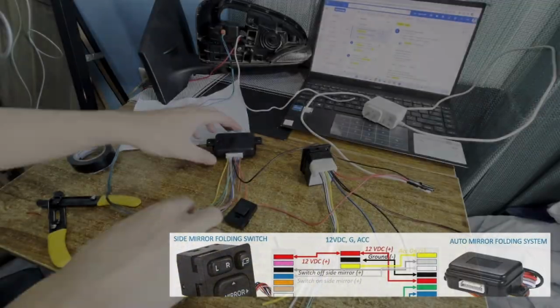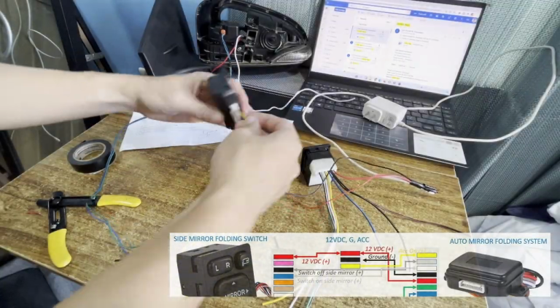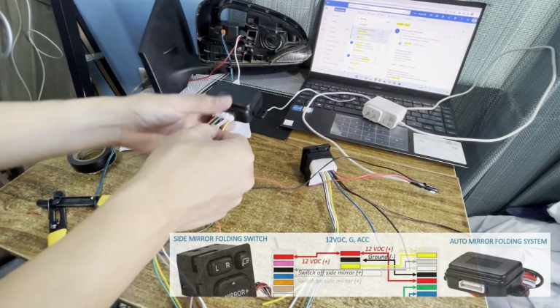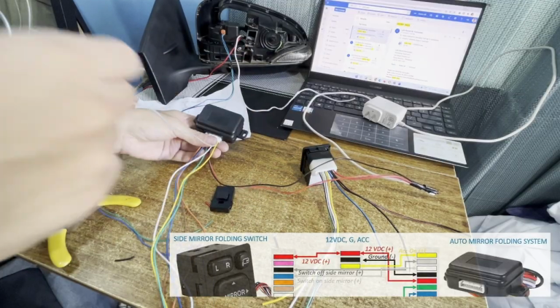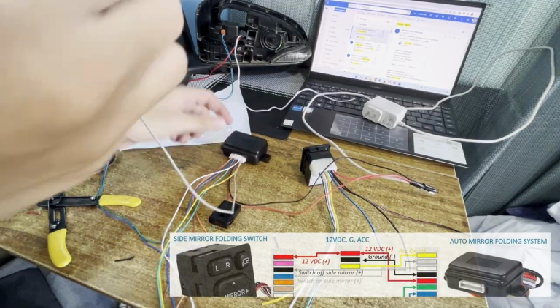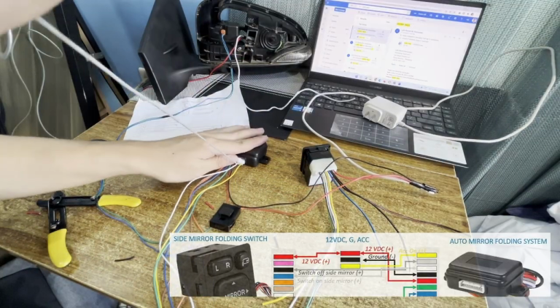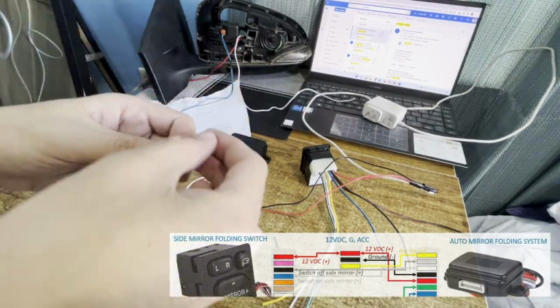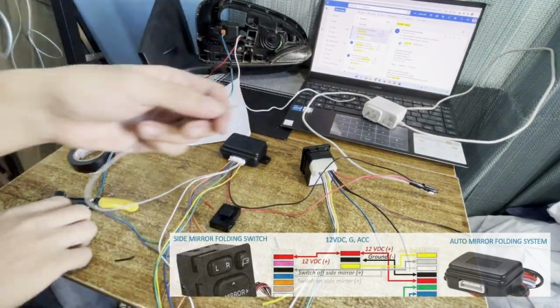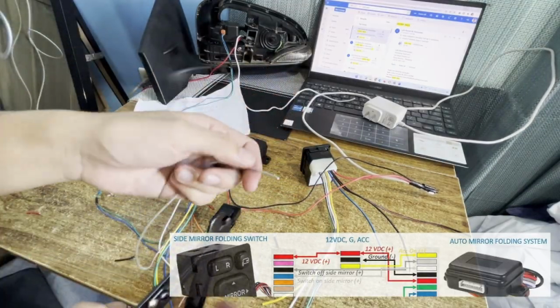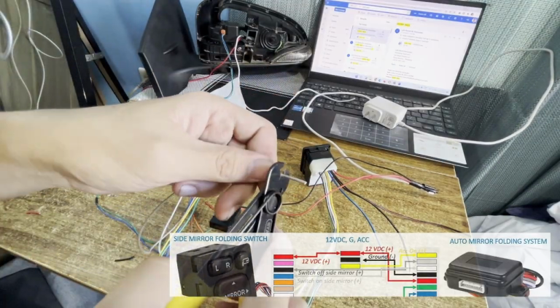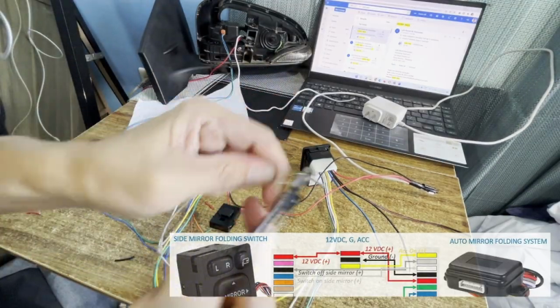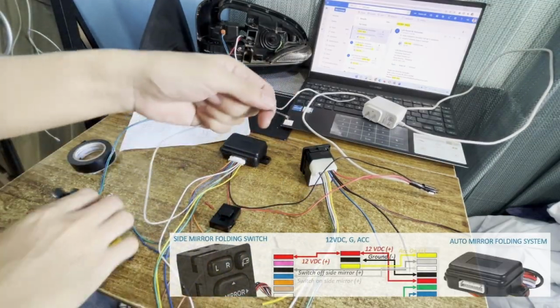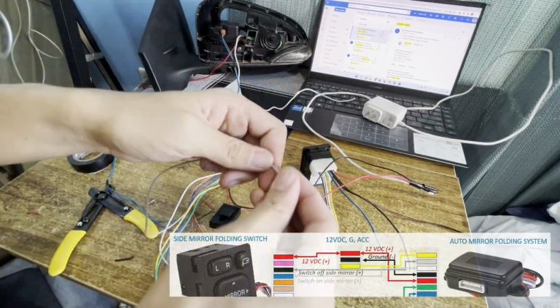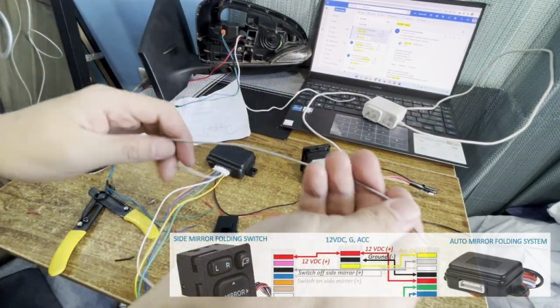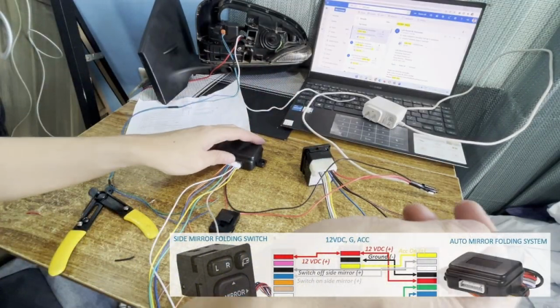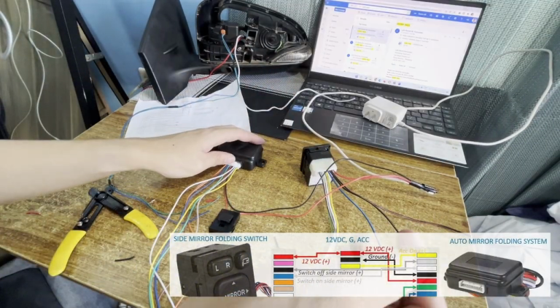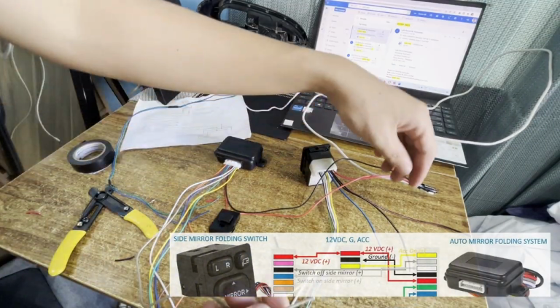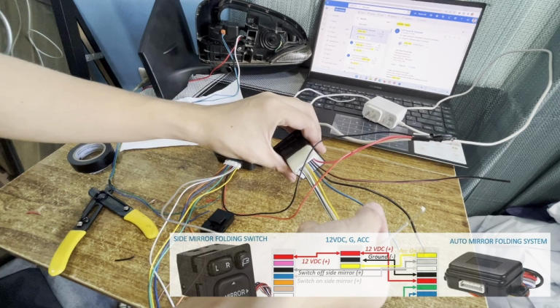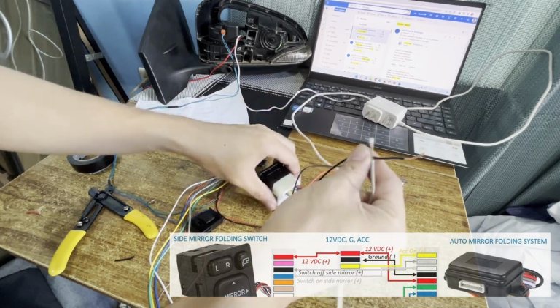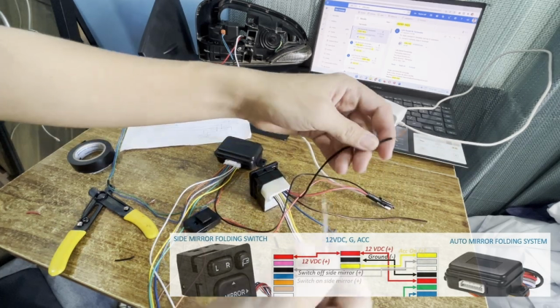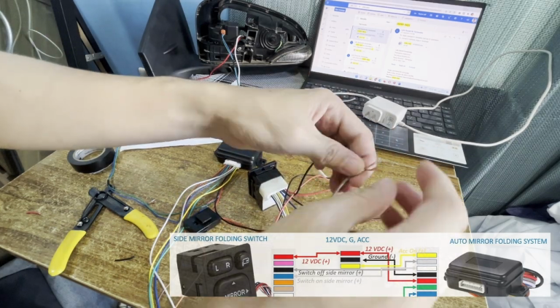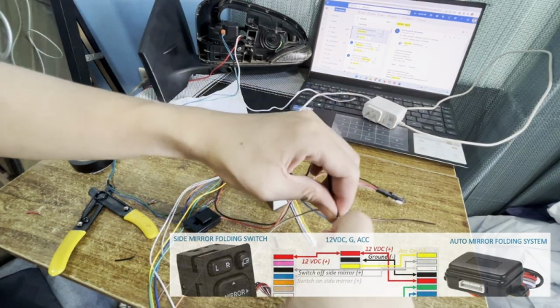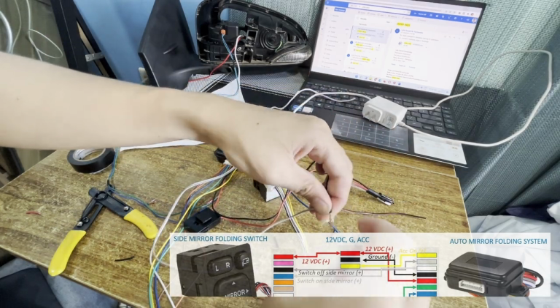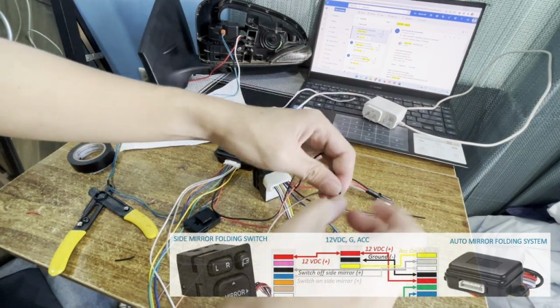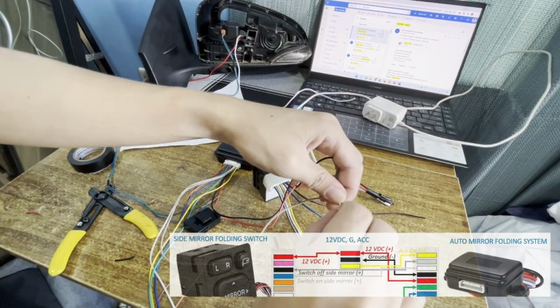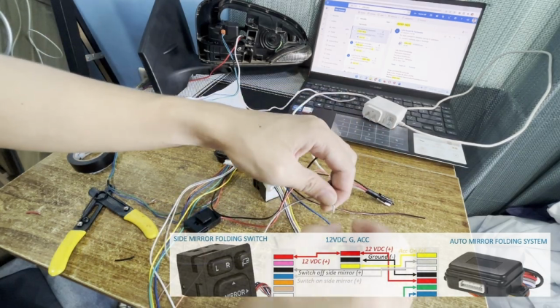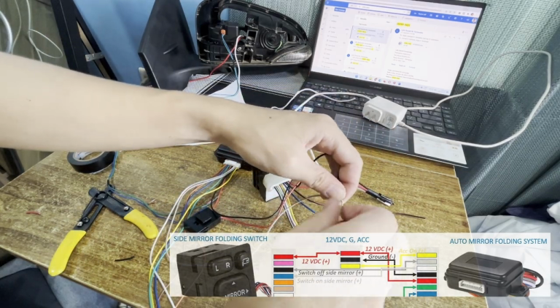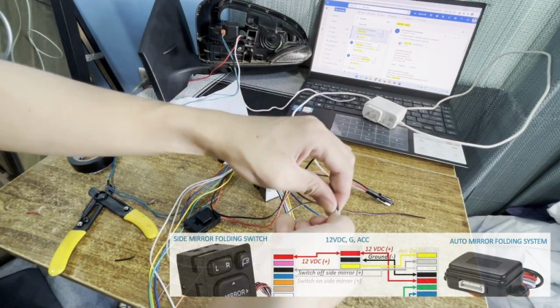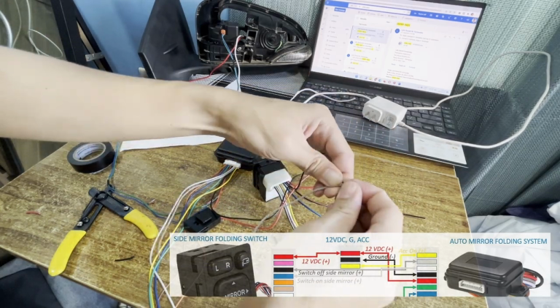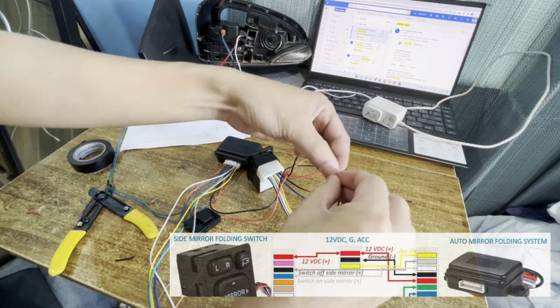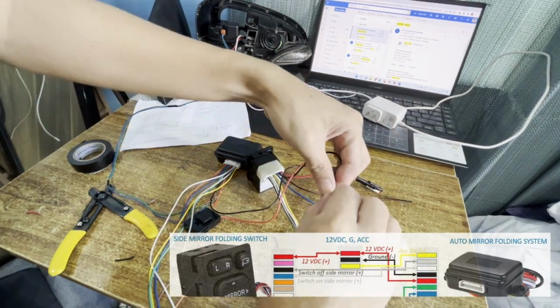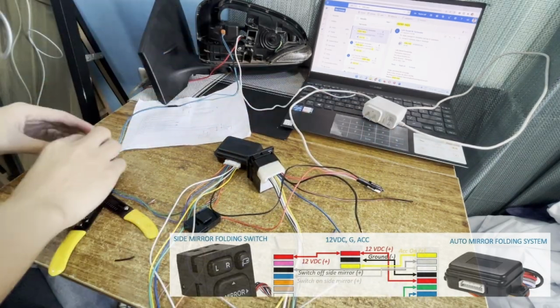Now connect the switch inputs on and off to the folding module. Connect the gray and white wires of the folding module to black and blue wires of the folding switch respectively.